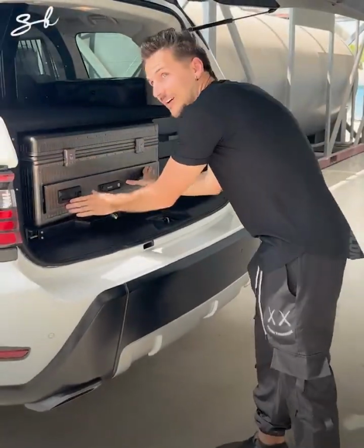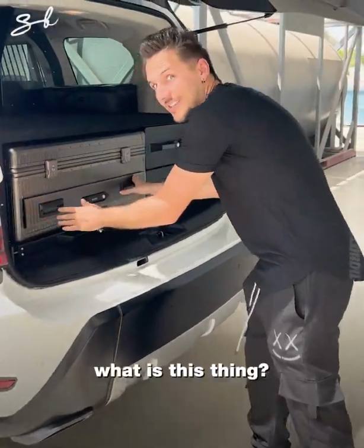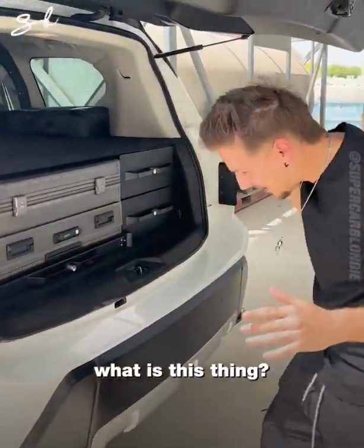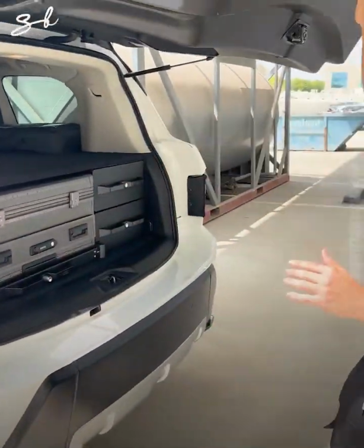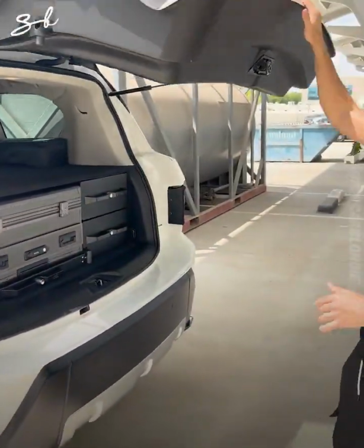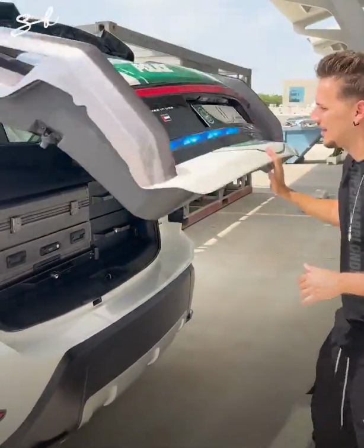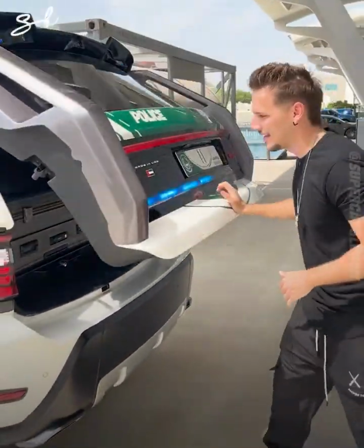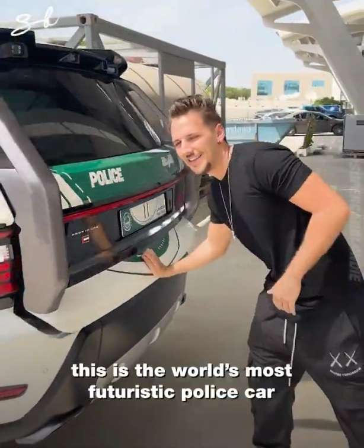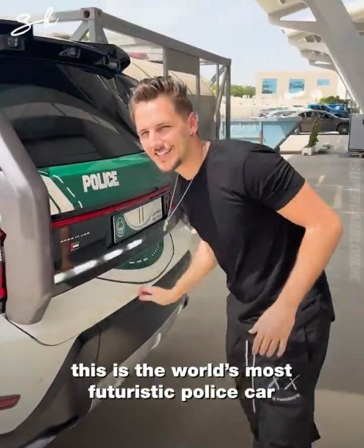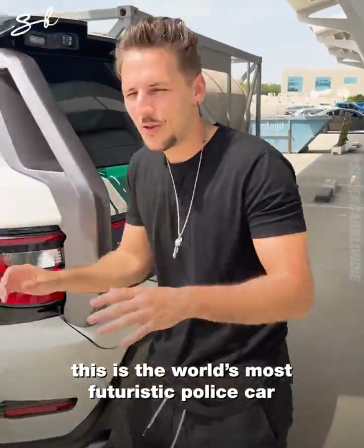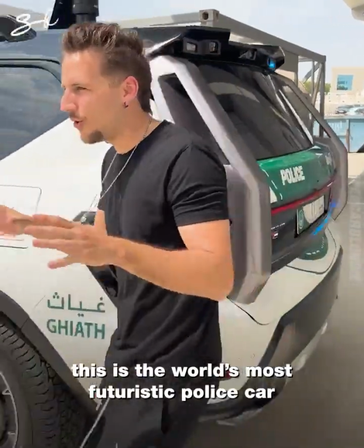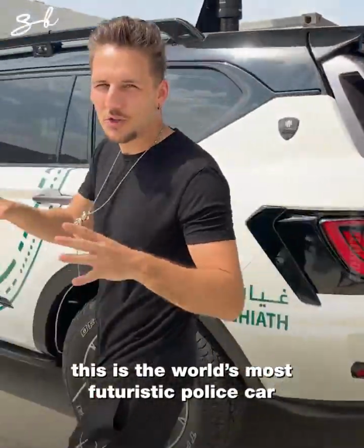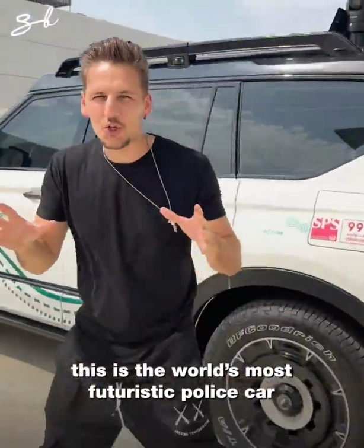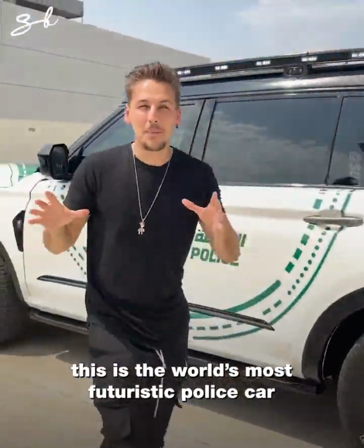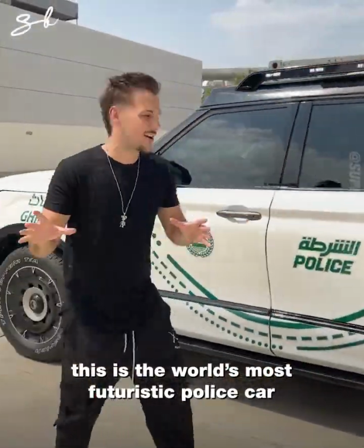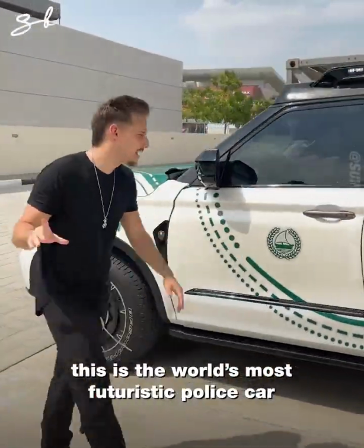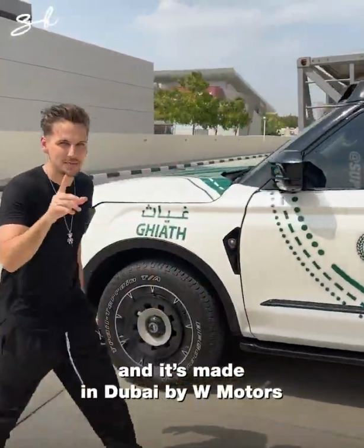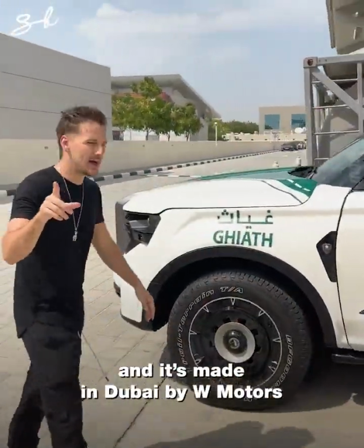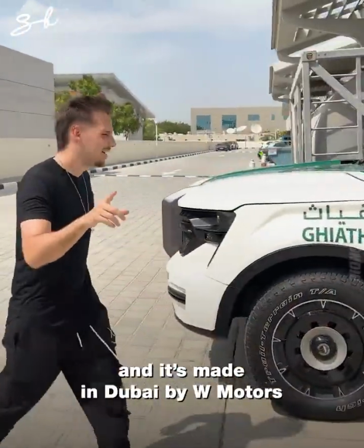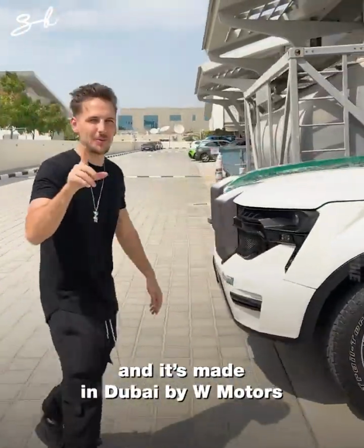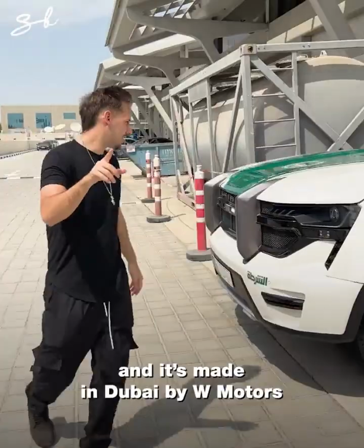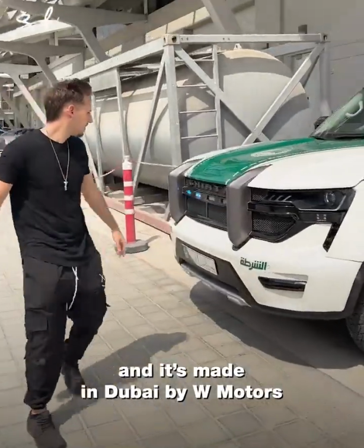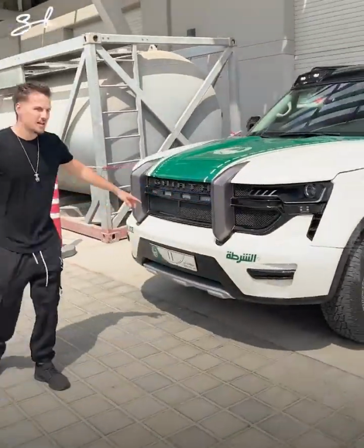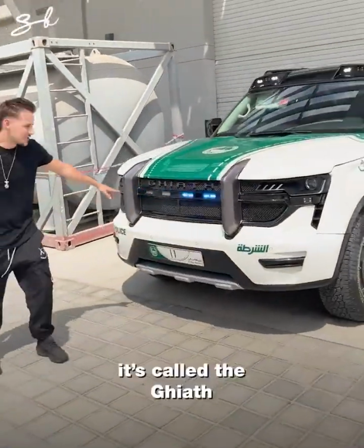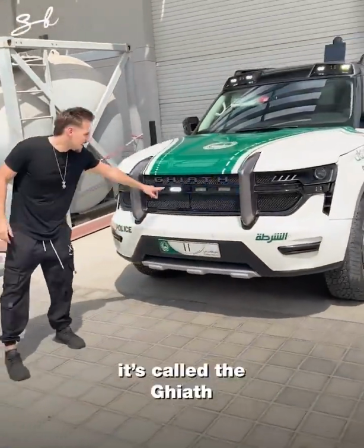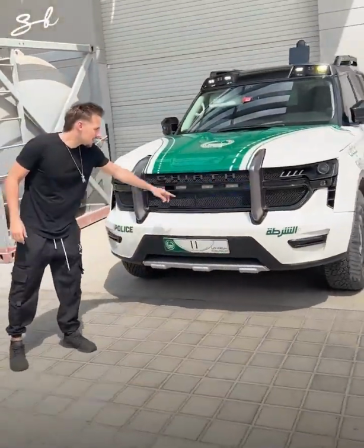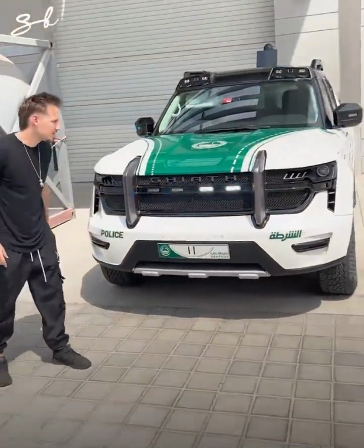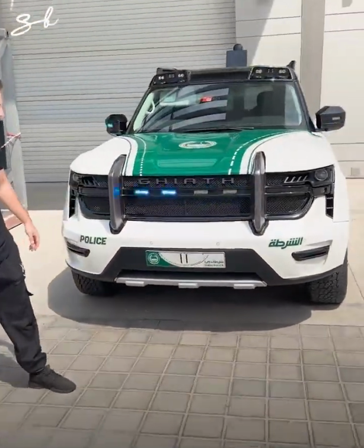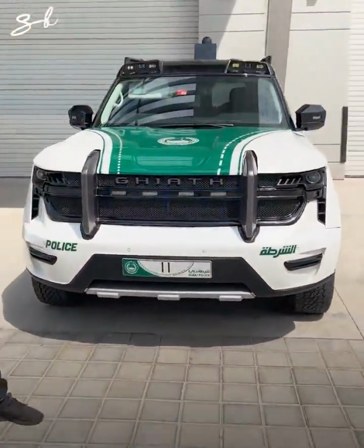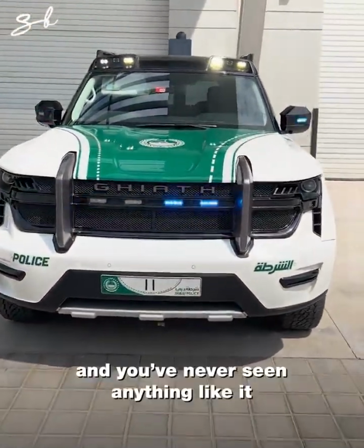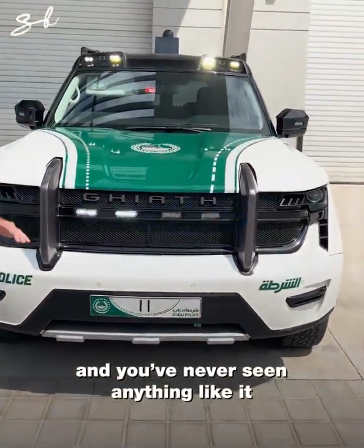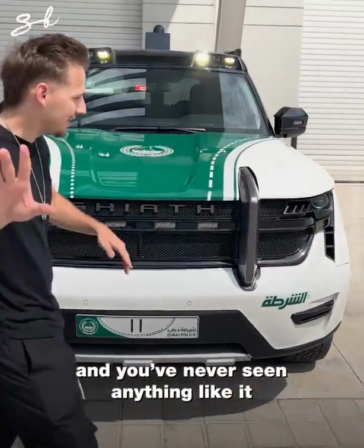What is this thing? This is the world's most futuristic police car, and it's made in Dubai by W Motors. It's called the Guia, and you've never seen anything like it.